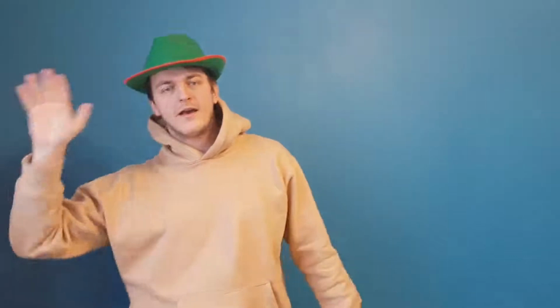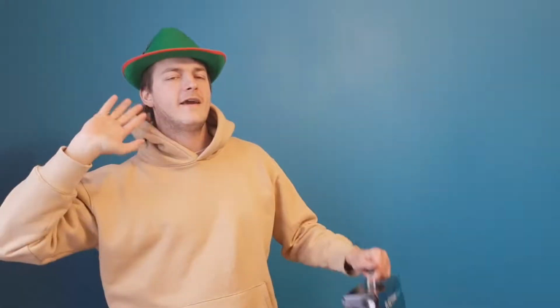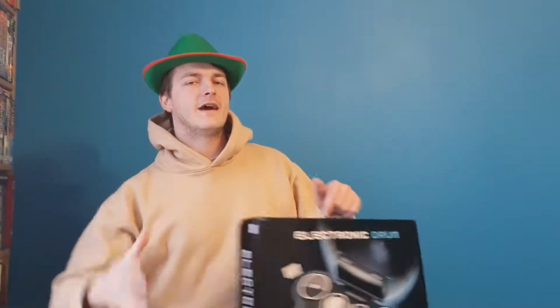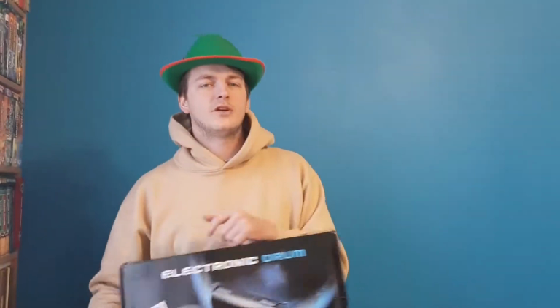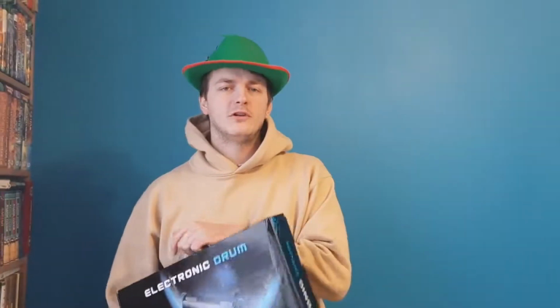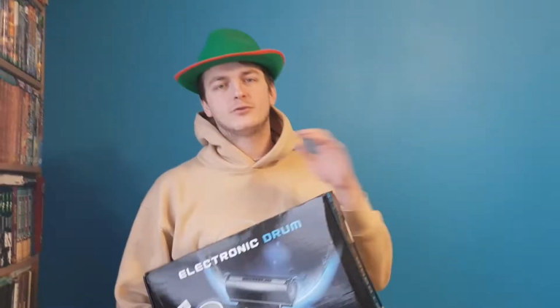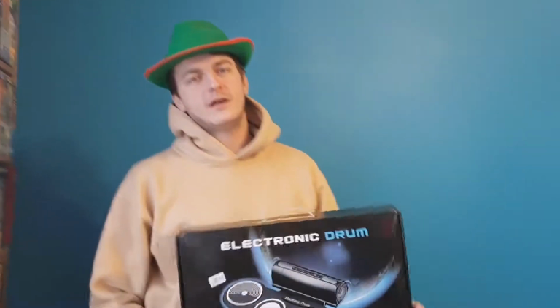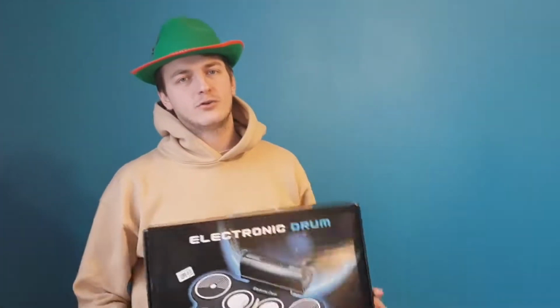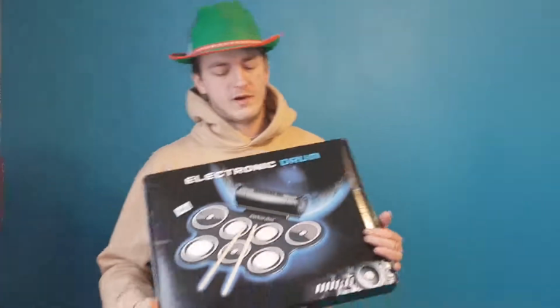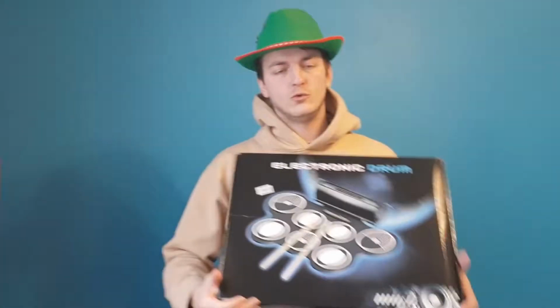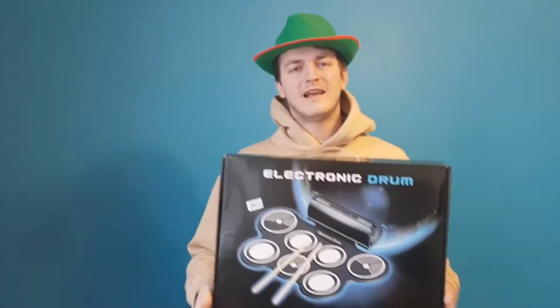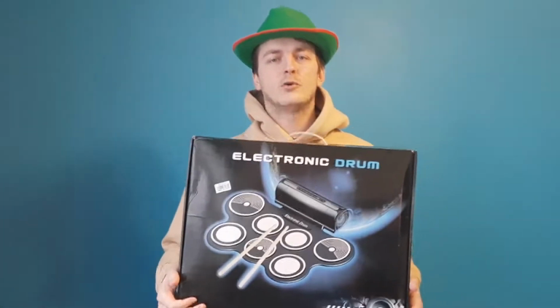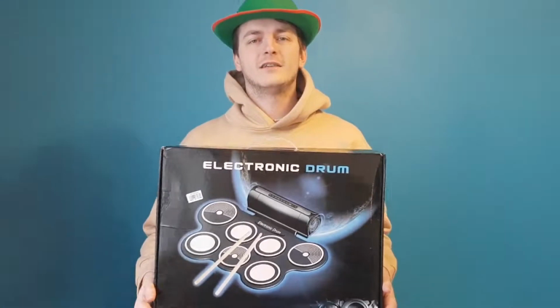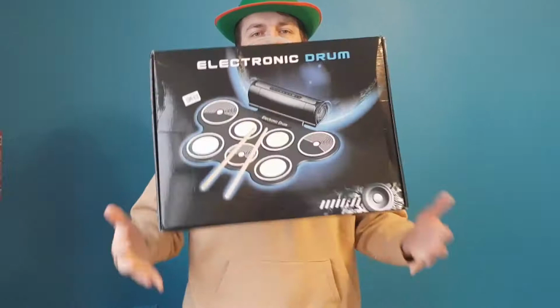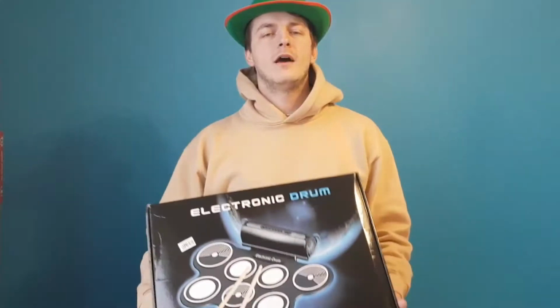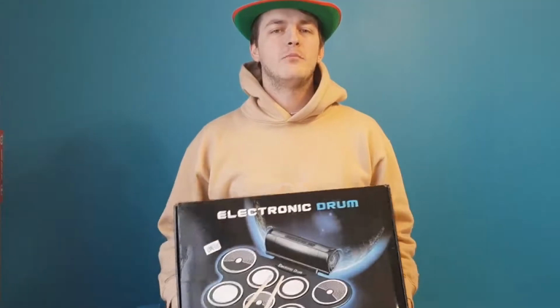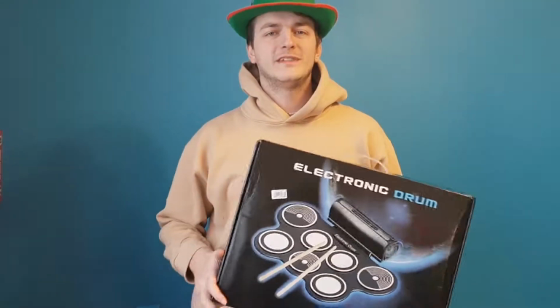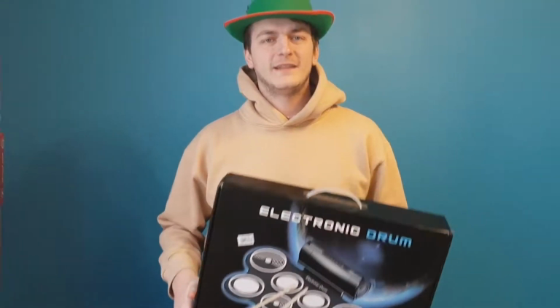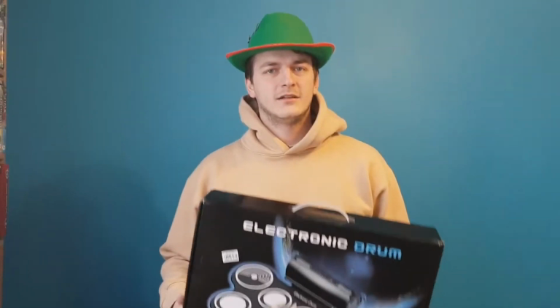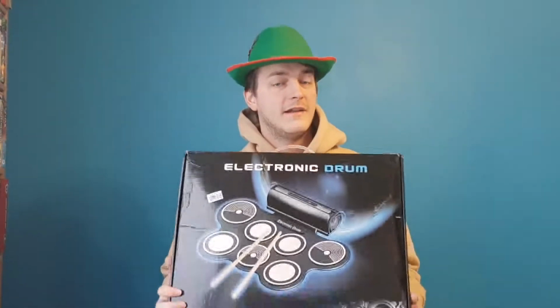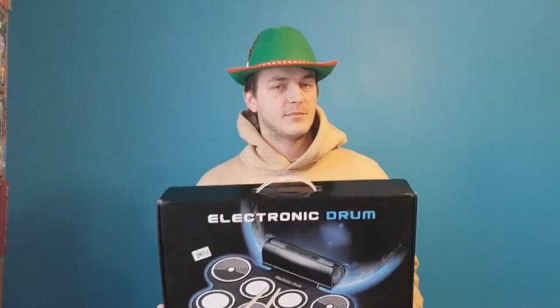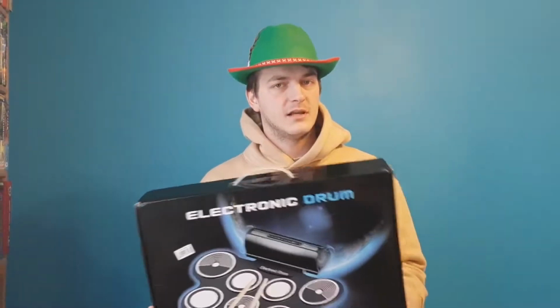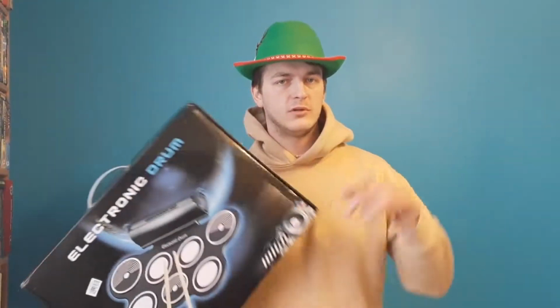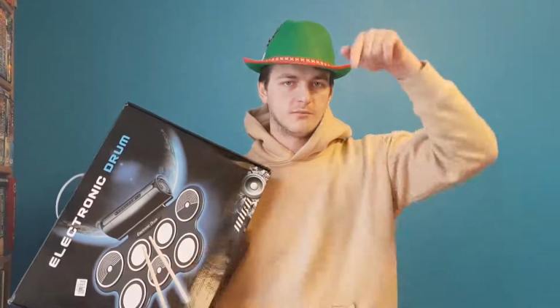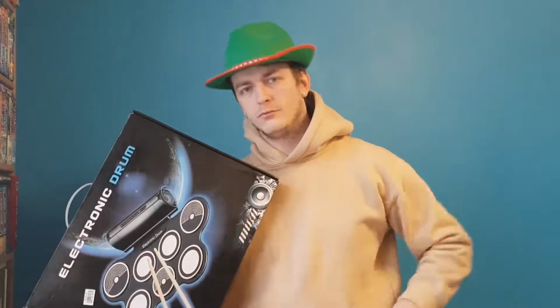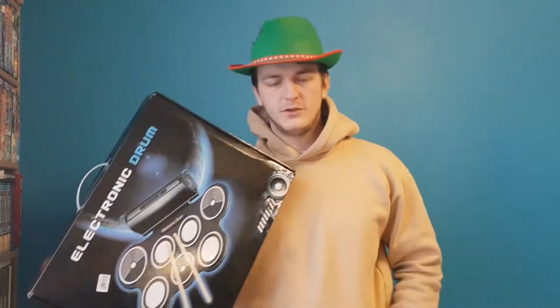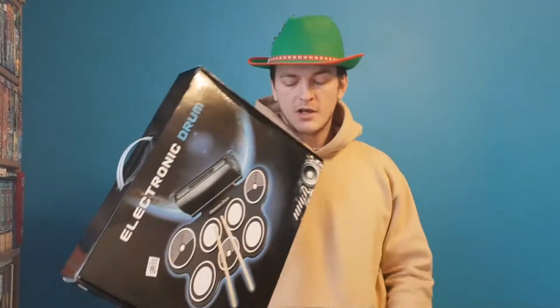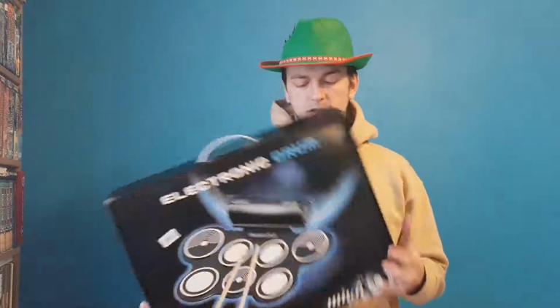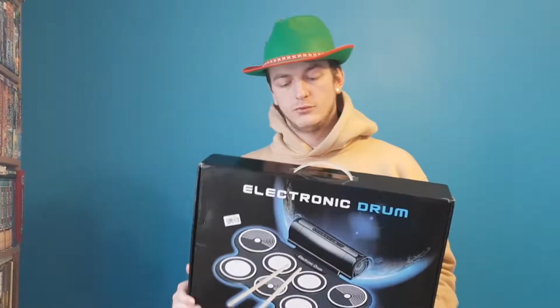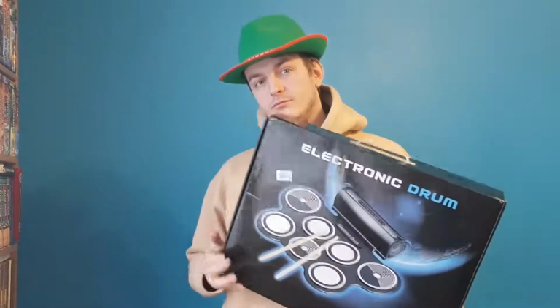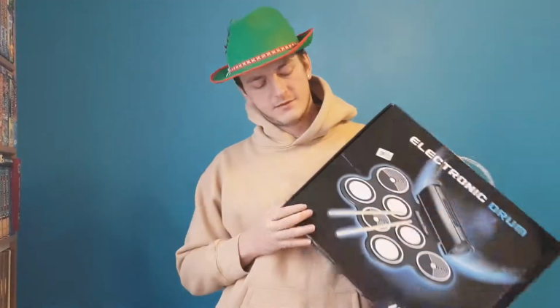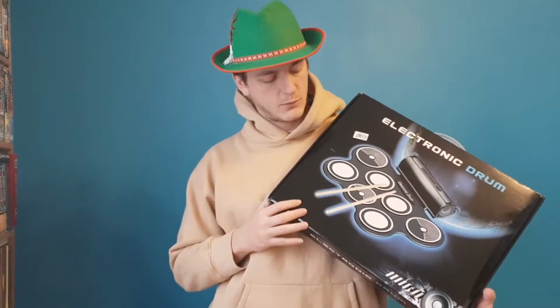Hey, I'm DJ Pirolis and today I'll show you my new electronic drum. I bought it at AliExpress. I'll put the link below the video so you could buy the same one.